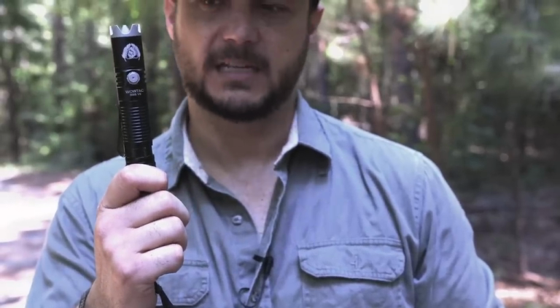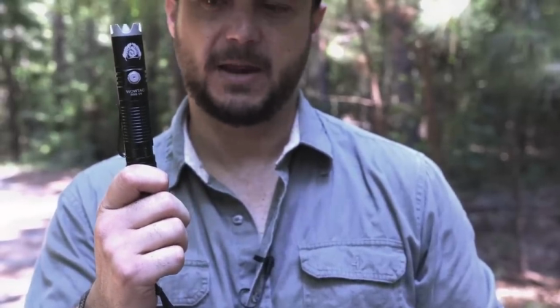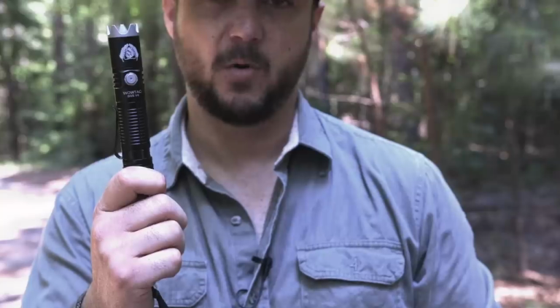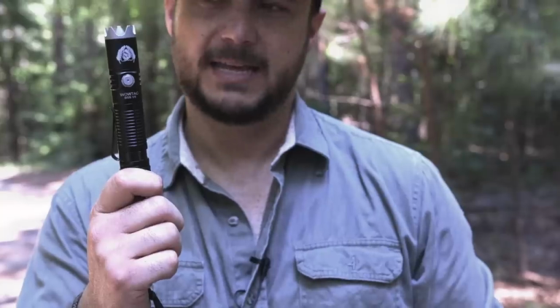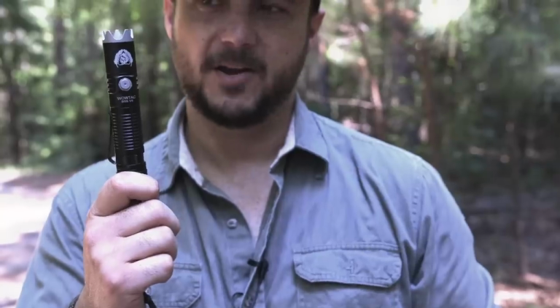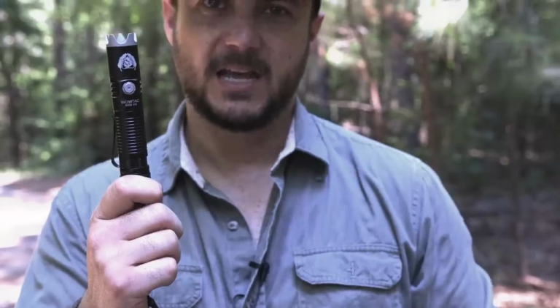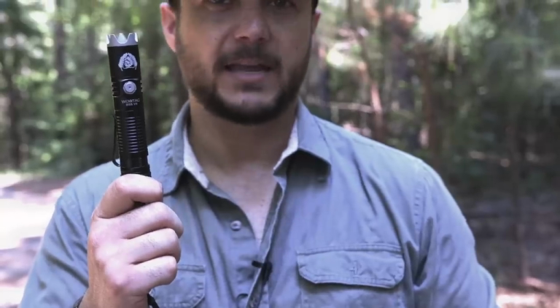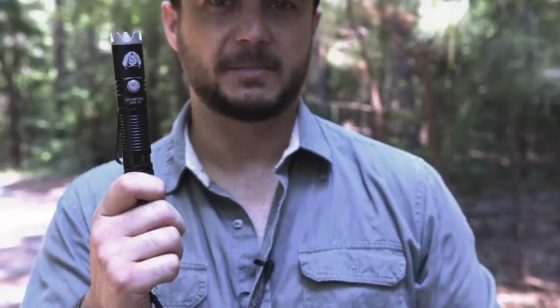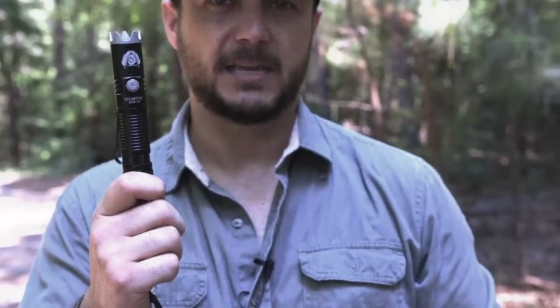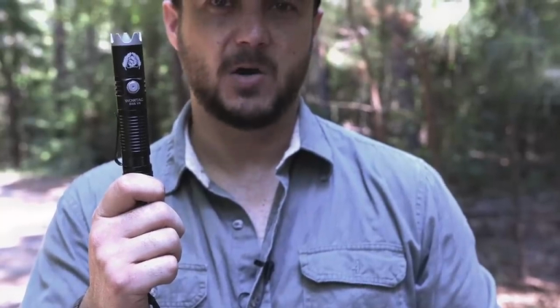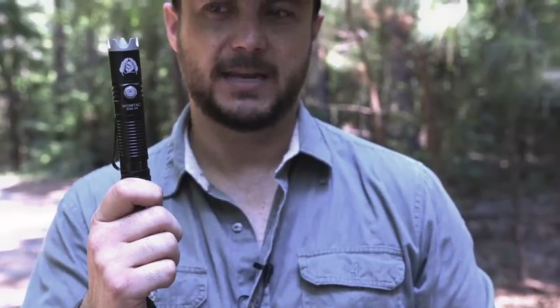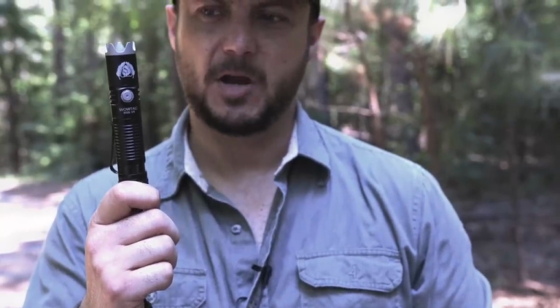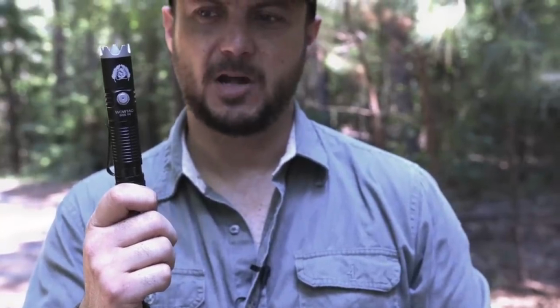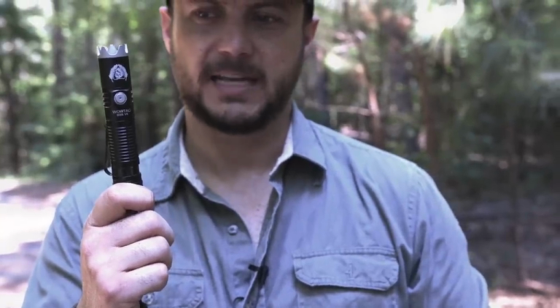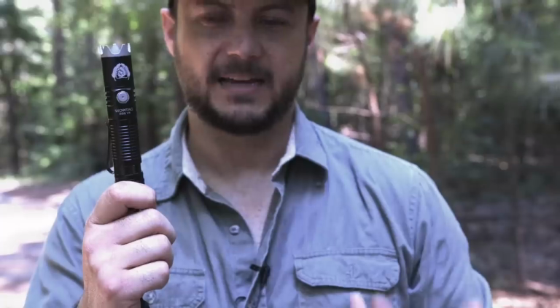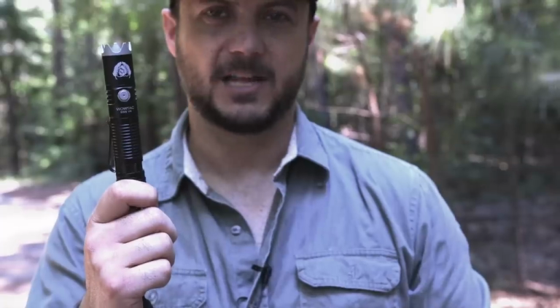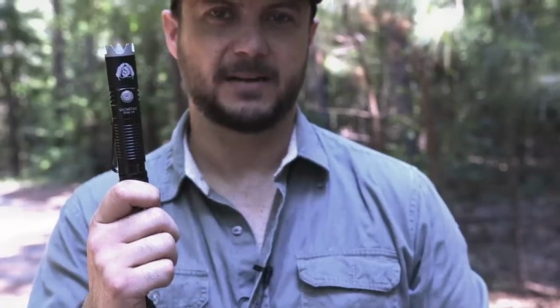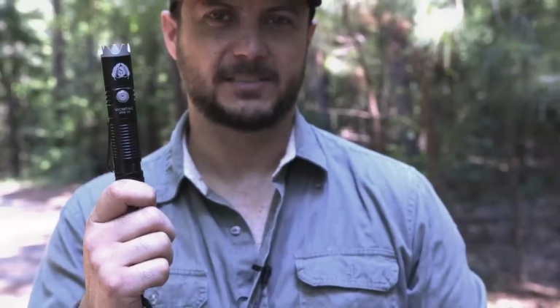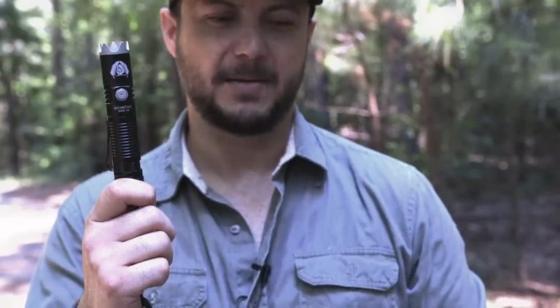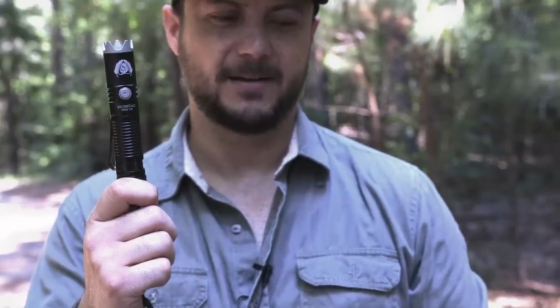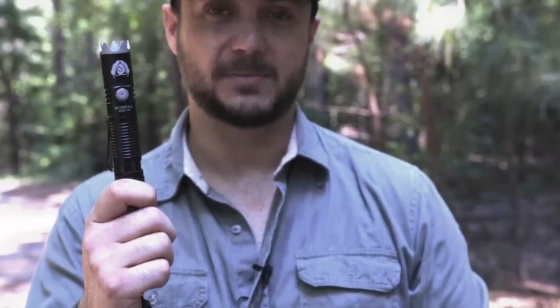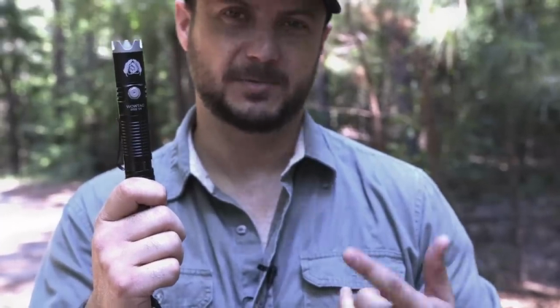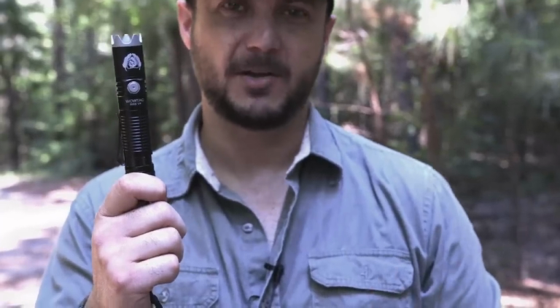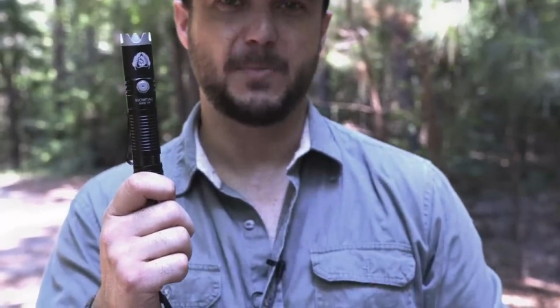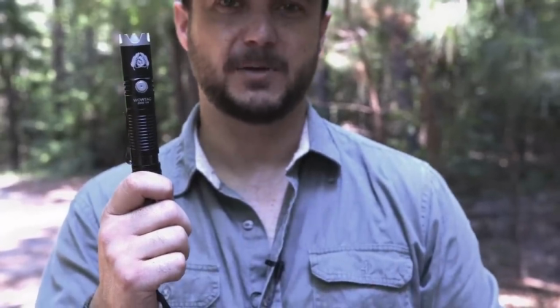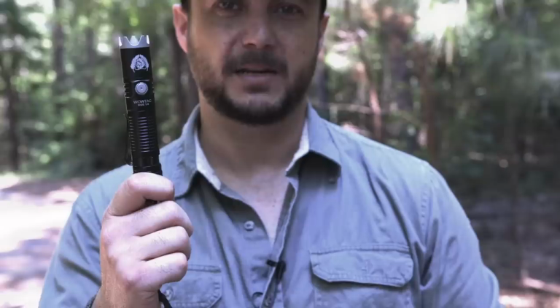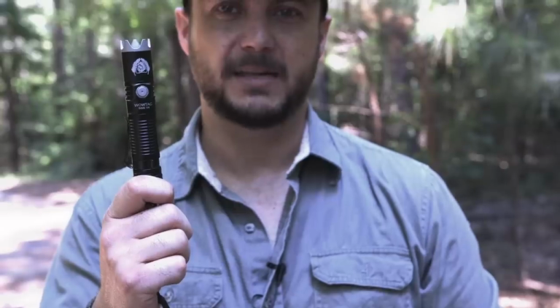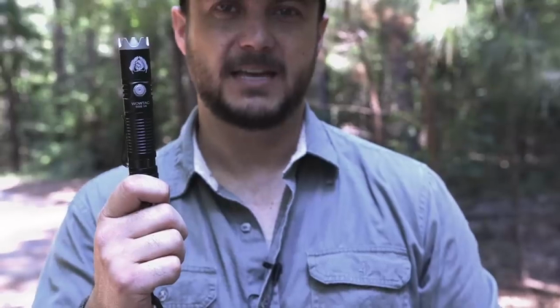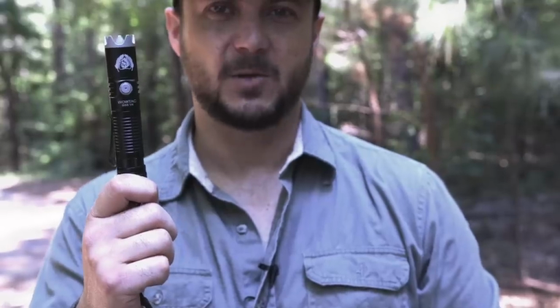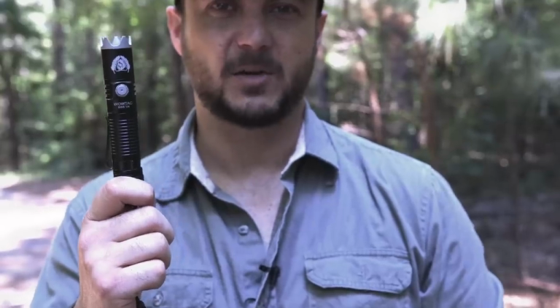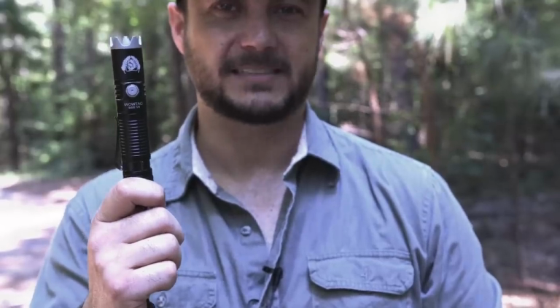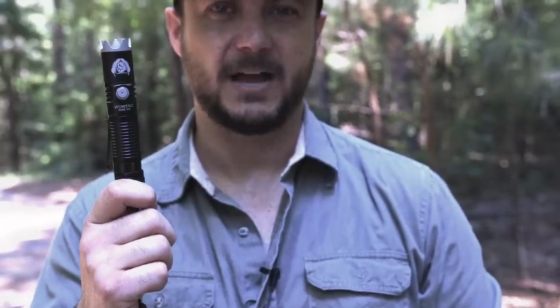A lot of people asked me for it and here it is. Go ahead and hit the Amazon link below and let me know your thoughts. There are a lot of people who tell me about their past experience with these, so let me know in the comments. As always, thanks for watching Black Scout Survival.